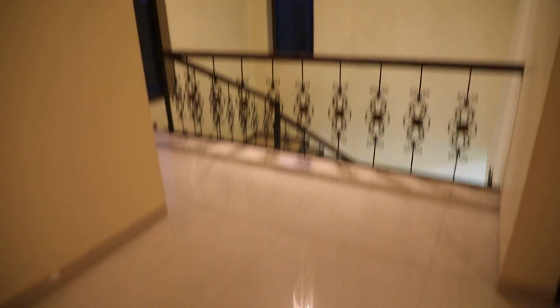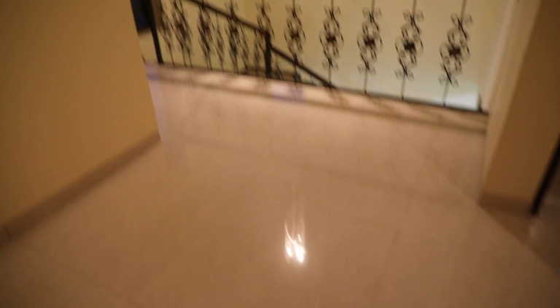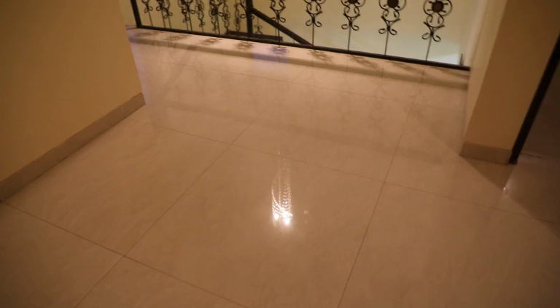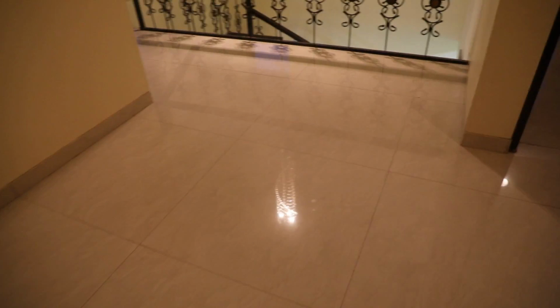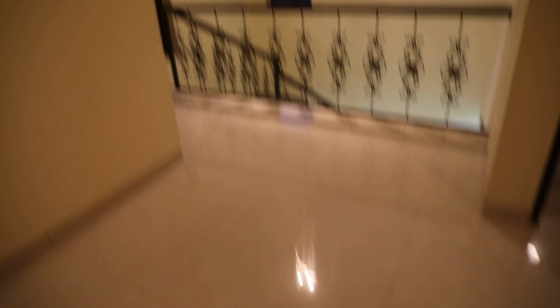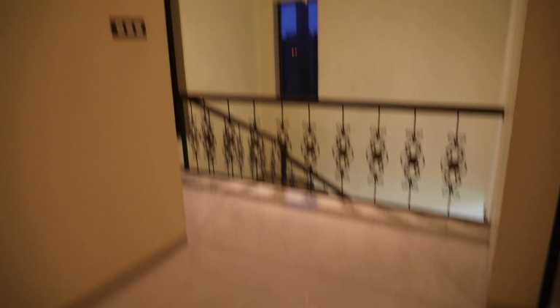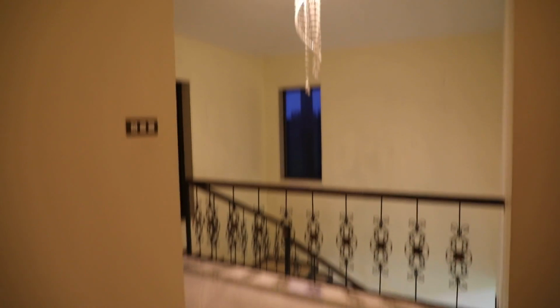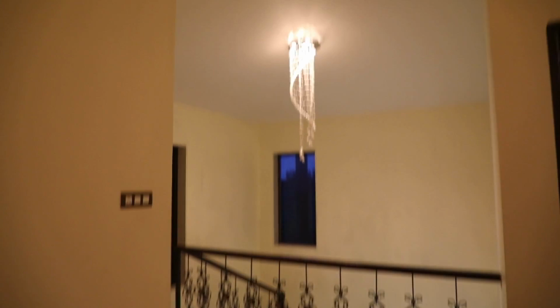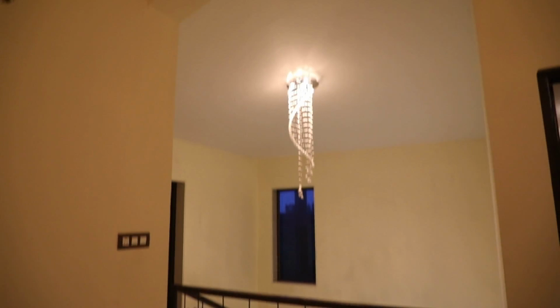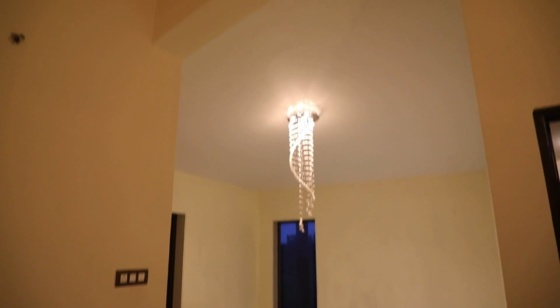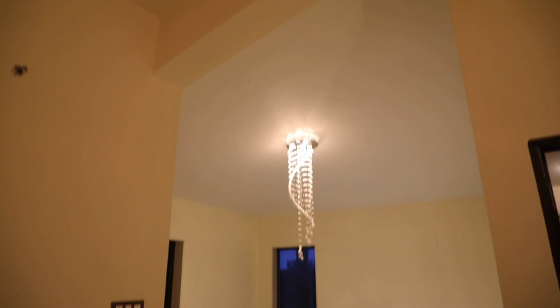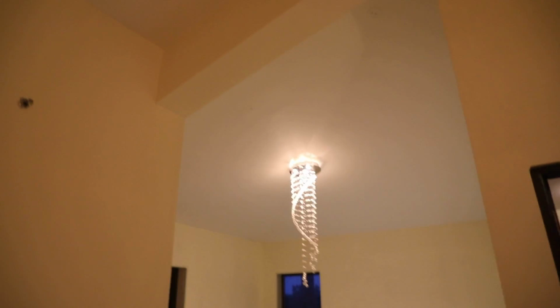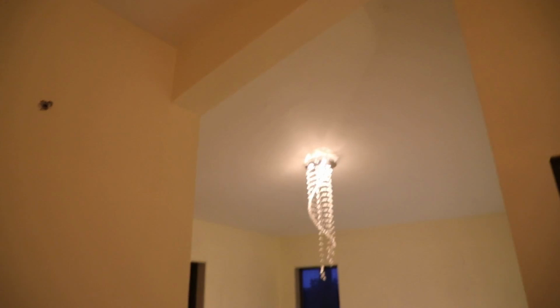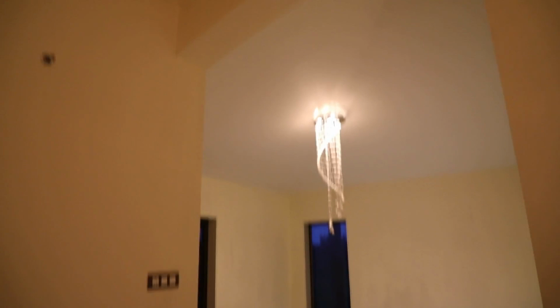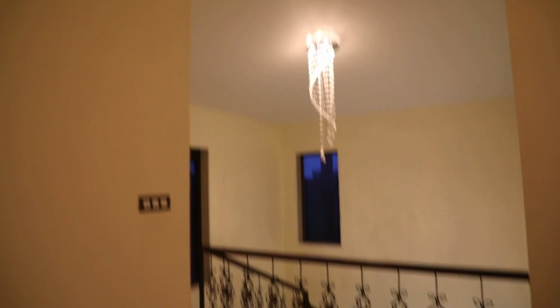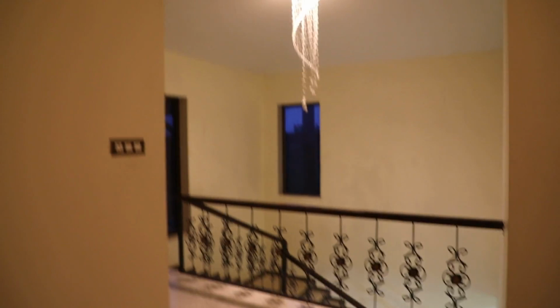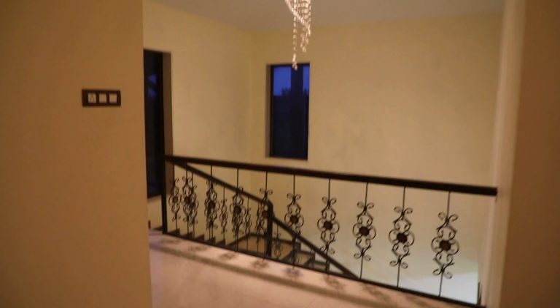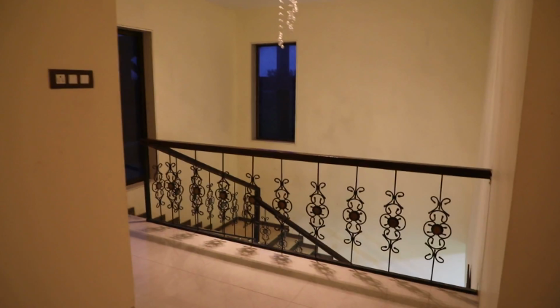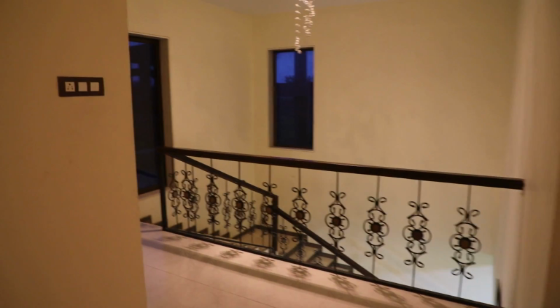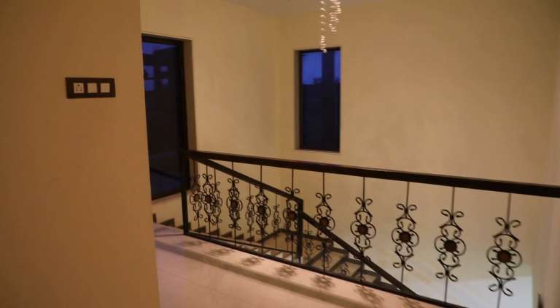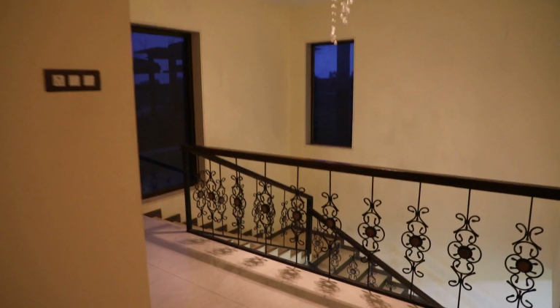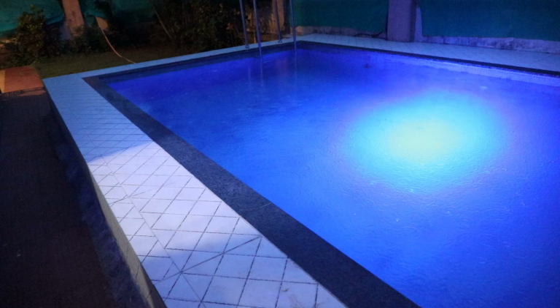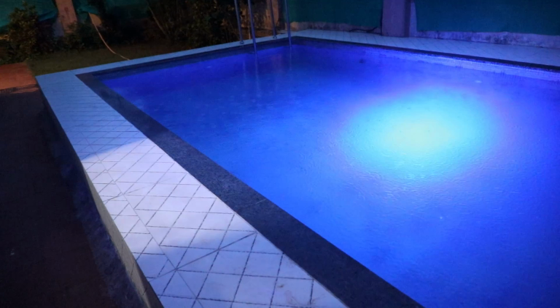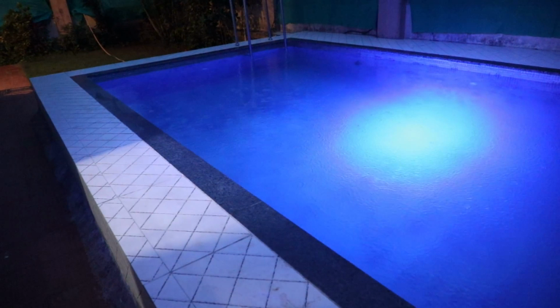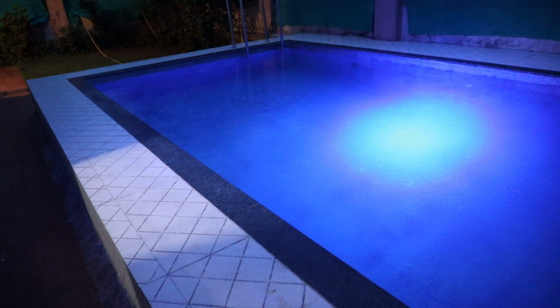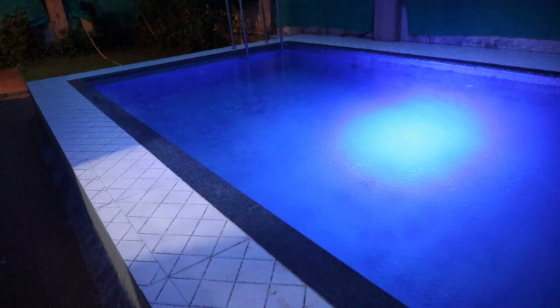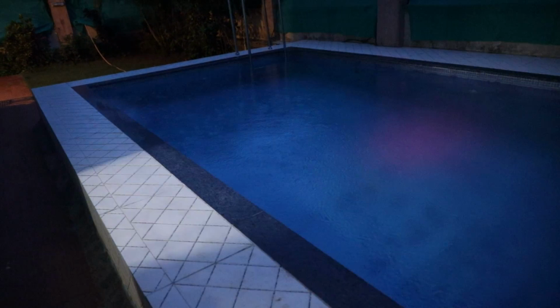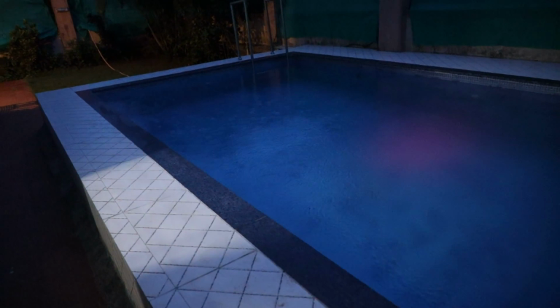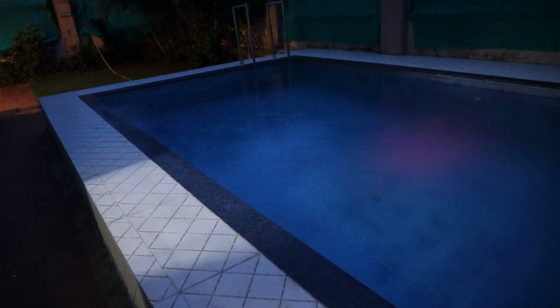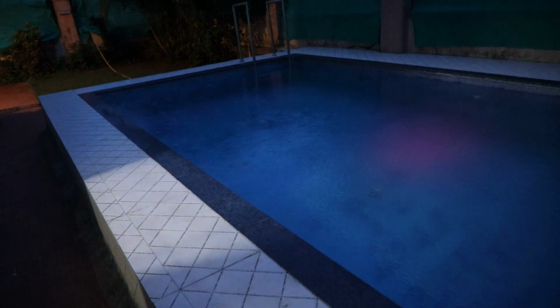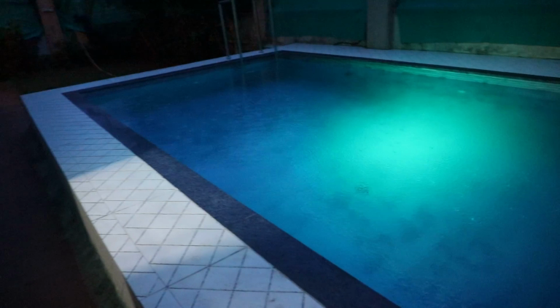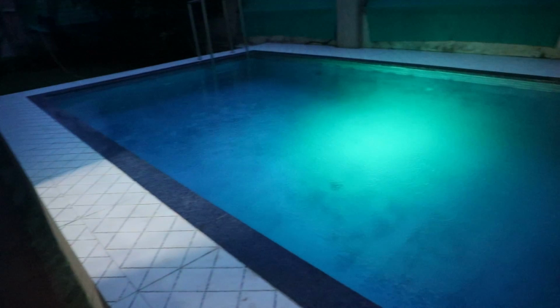Common space area. Thank you for viewing the video. Night view of the swimming pool.